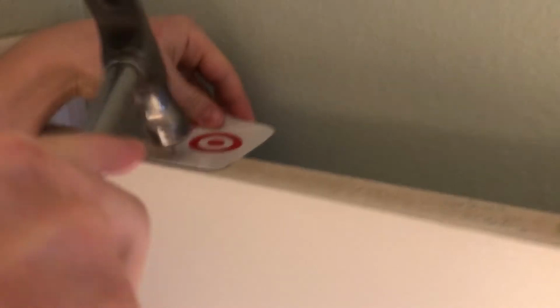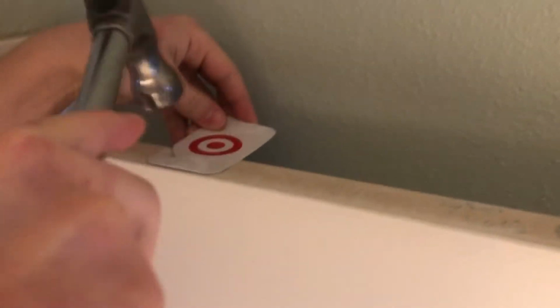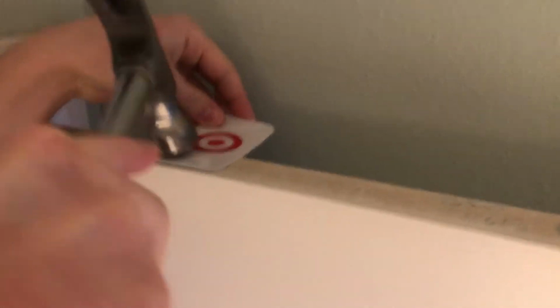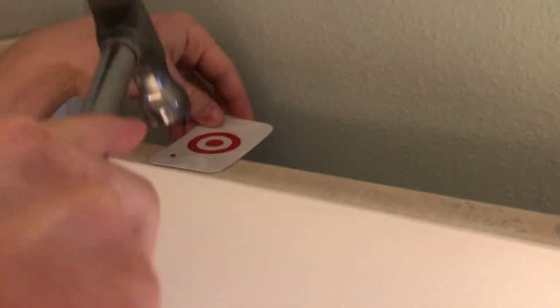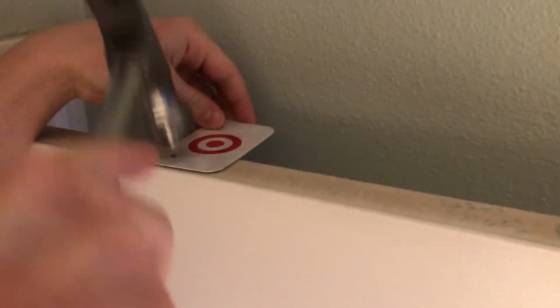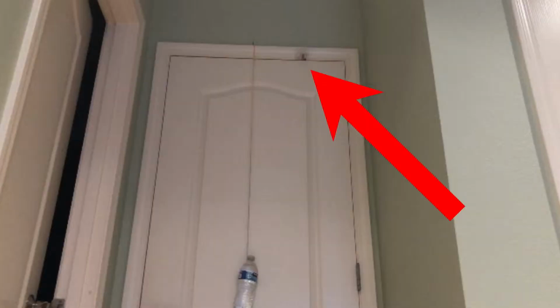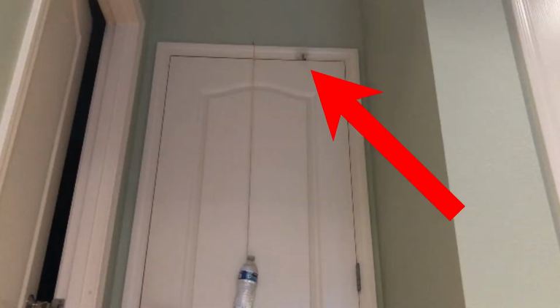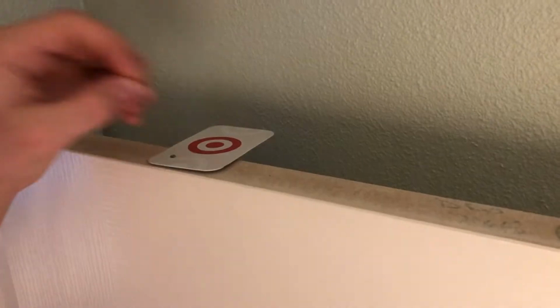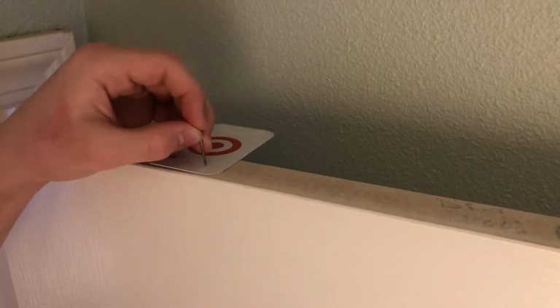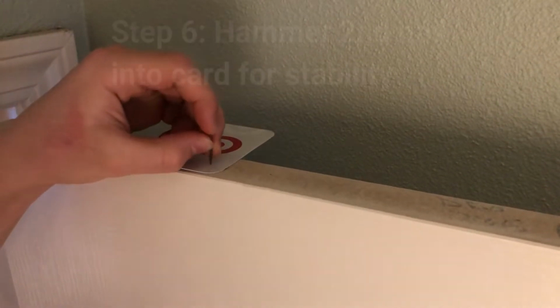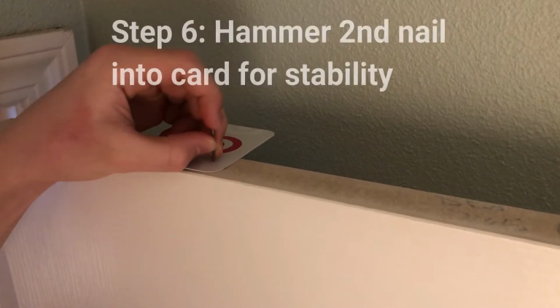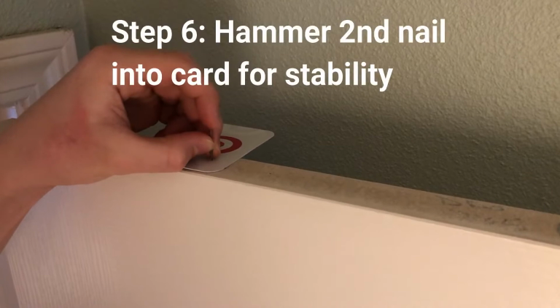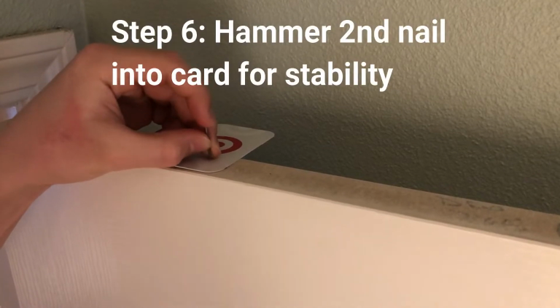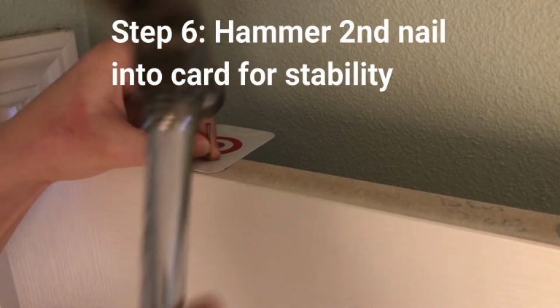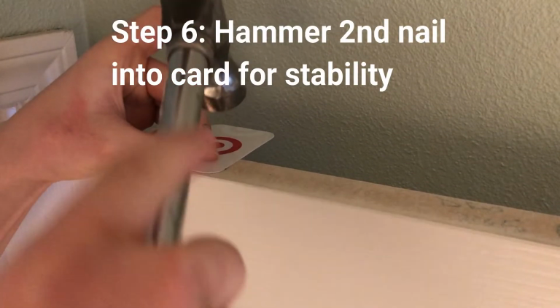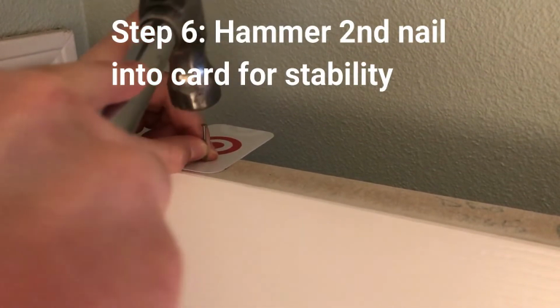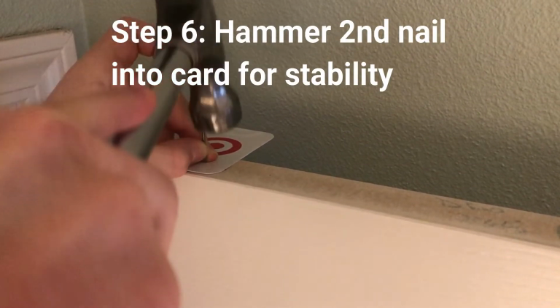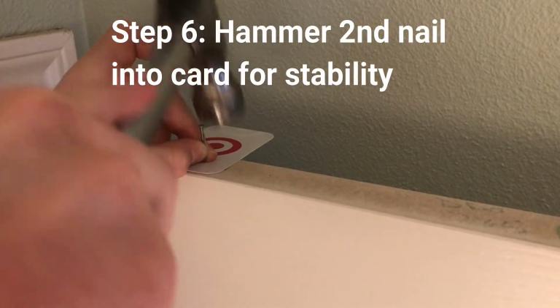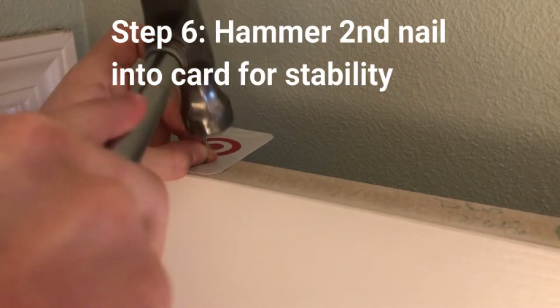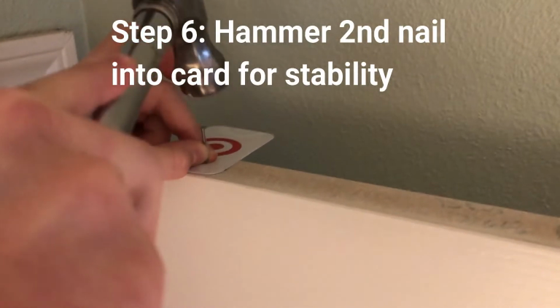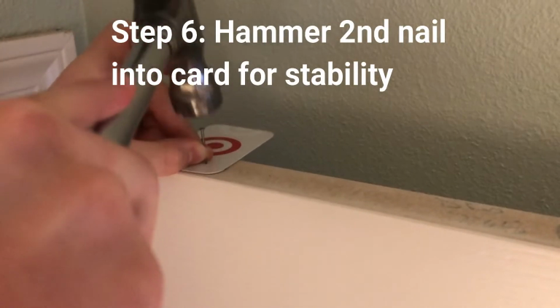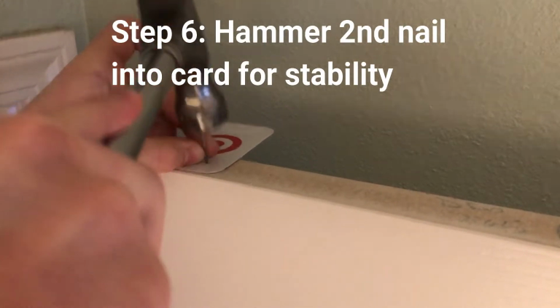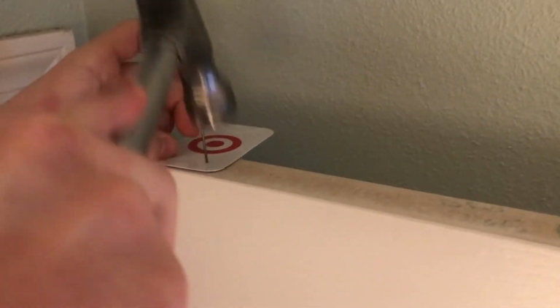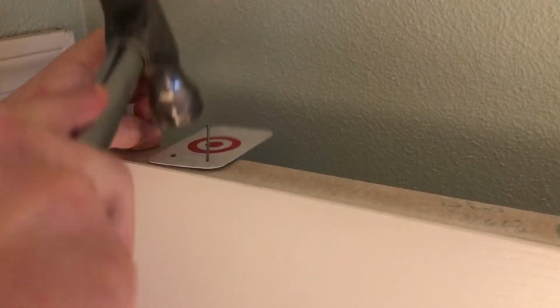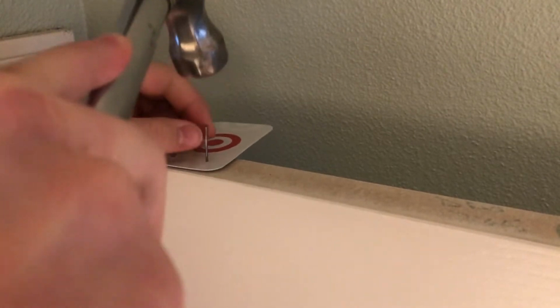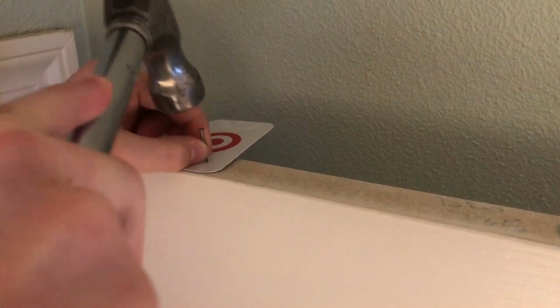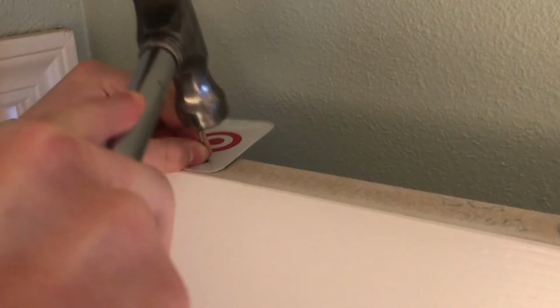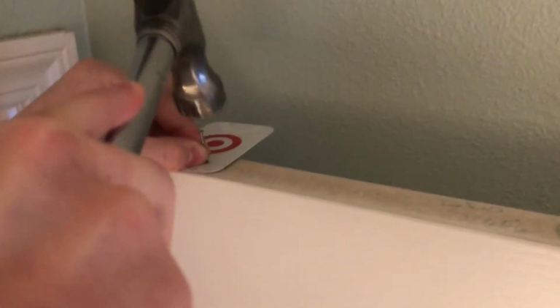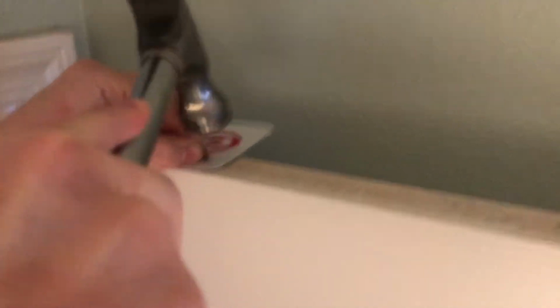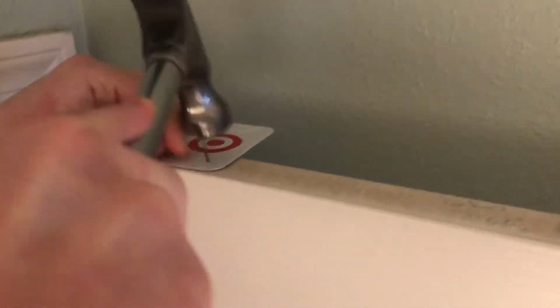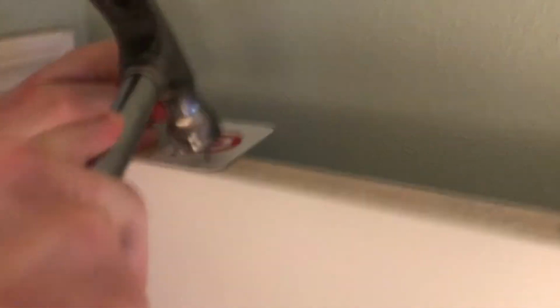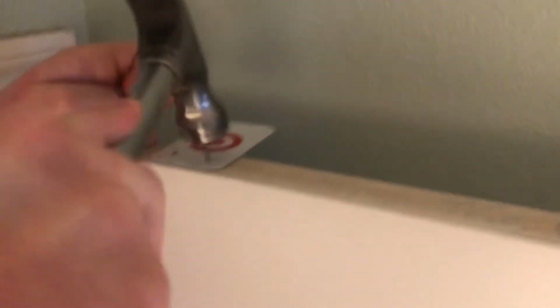From the other side it would look like this. Step six: hammer a second nail into the card and the door in order to stop it from moving when the thread moves over it. Congrats, you've built your own auto closing door.